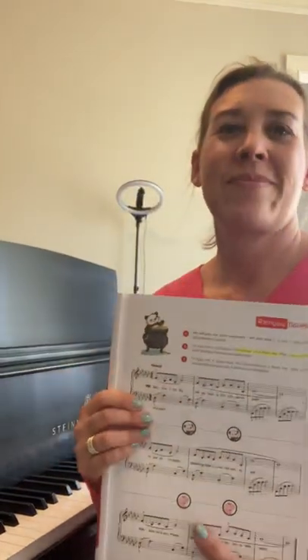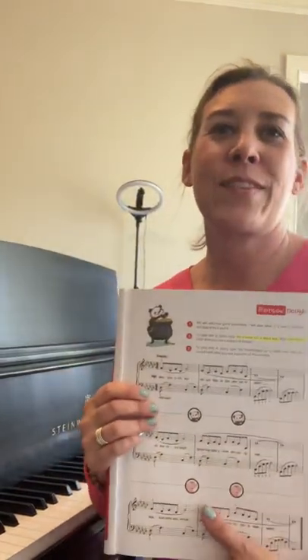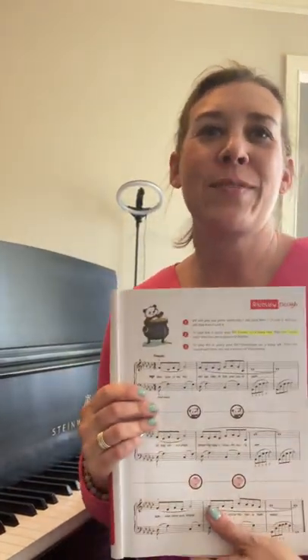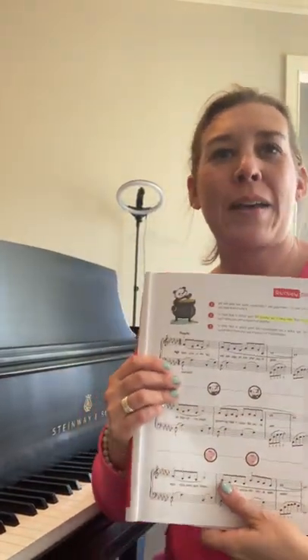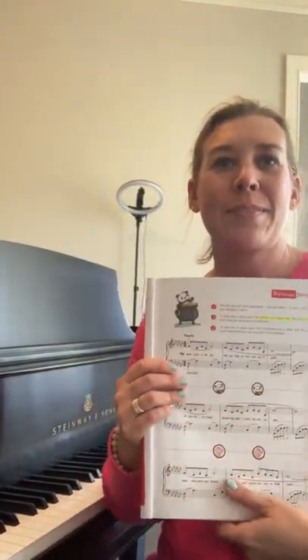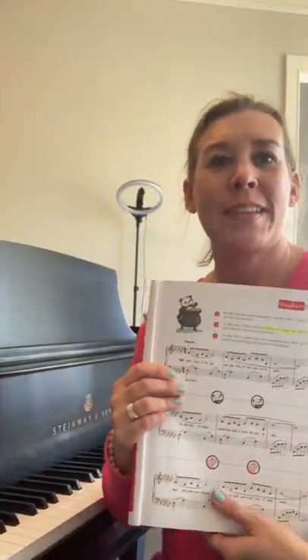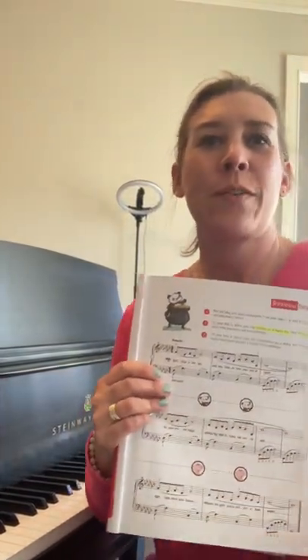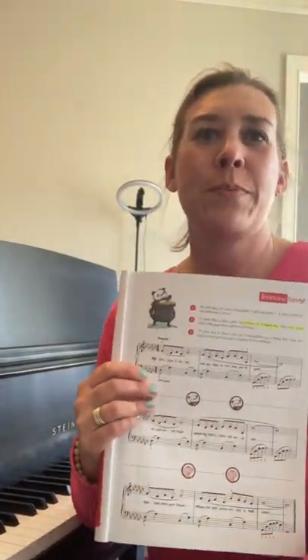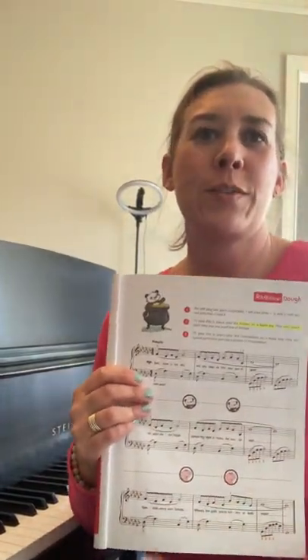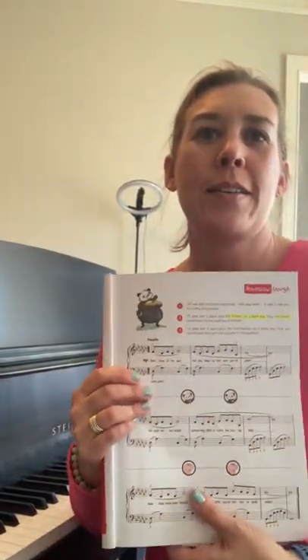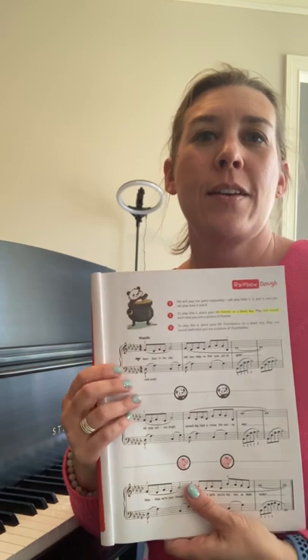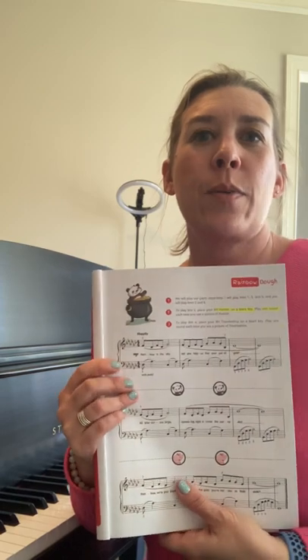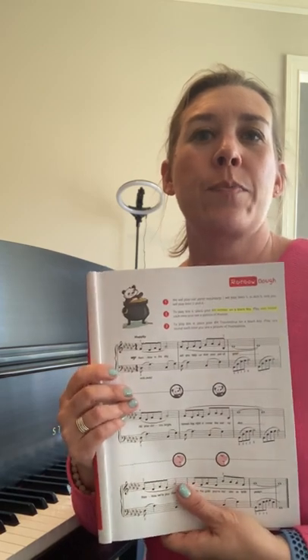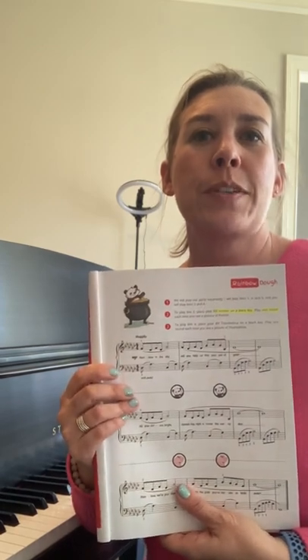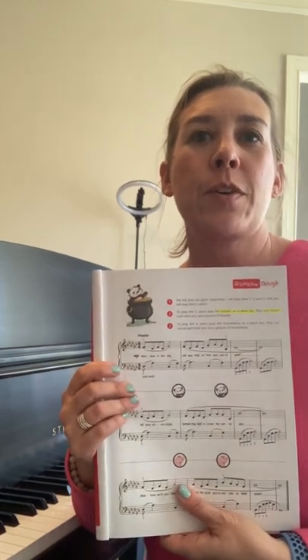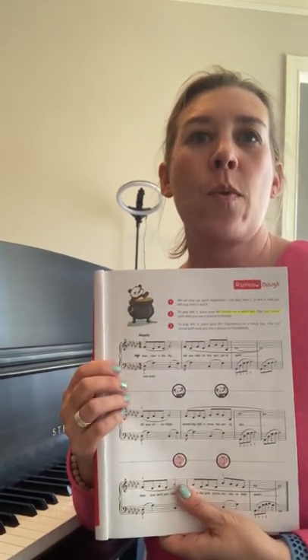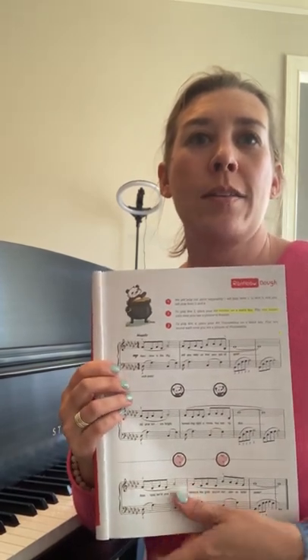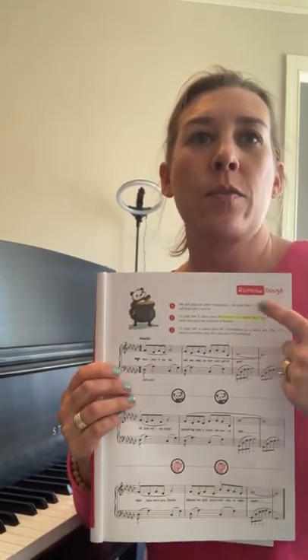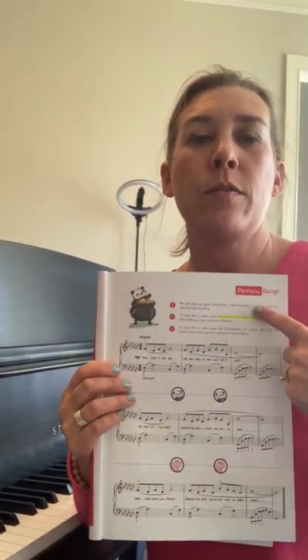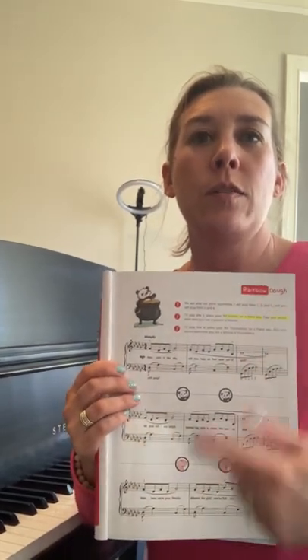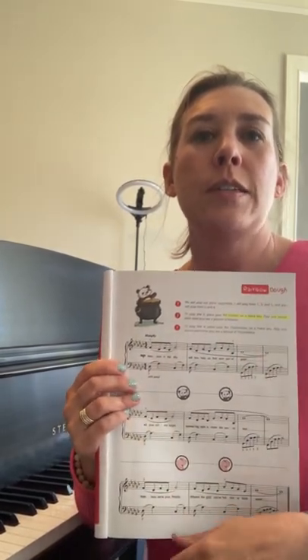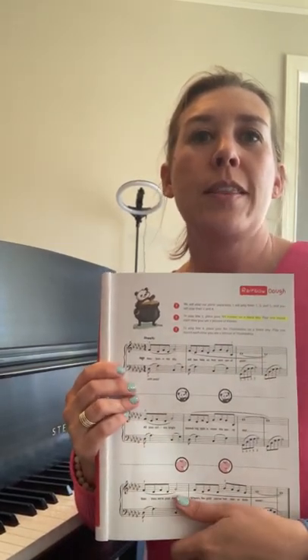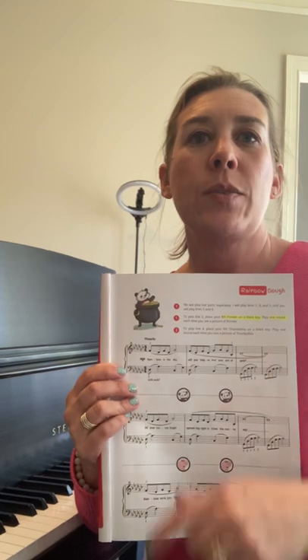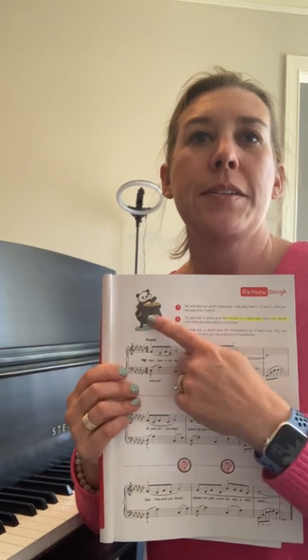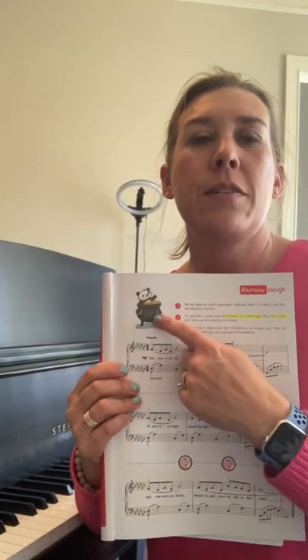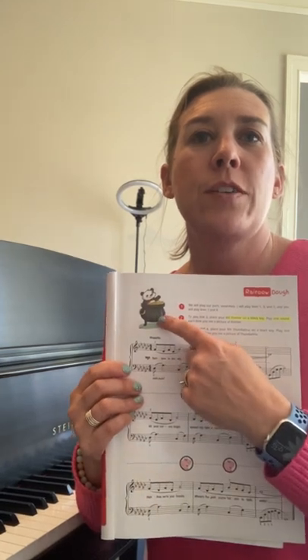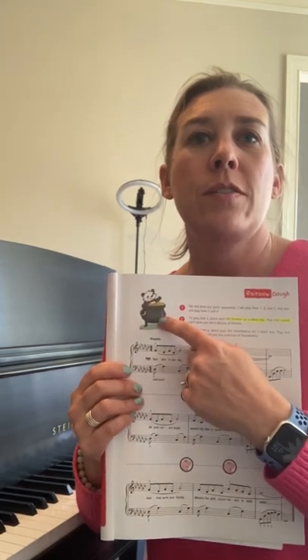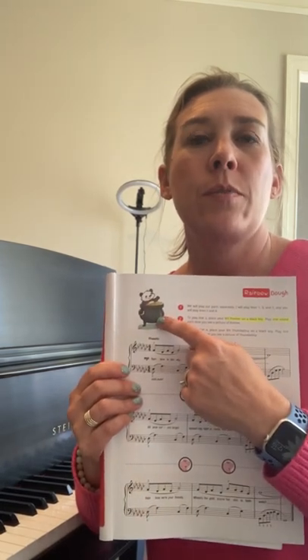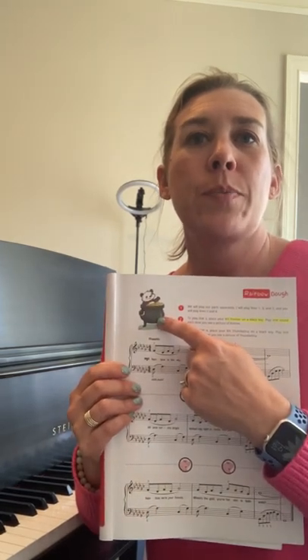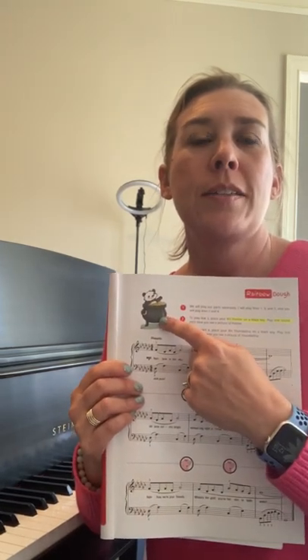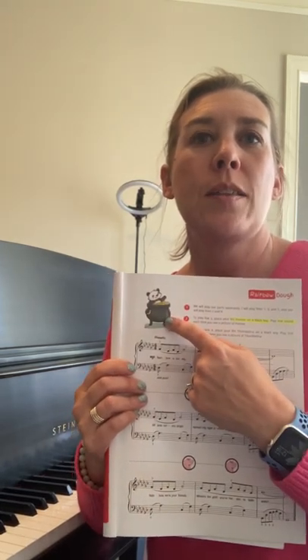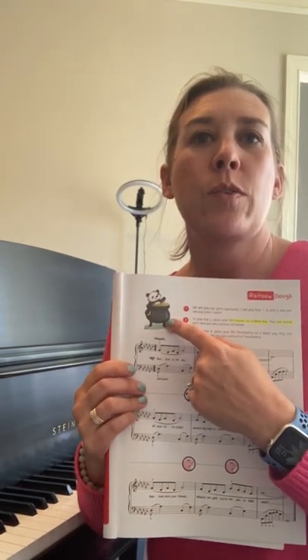Hello friend, welcome back. Today we're going to play a duet from preschool book one, Rainbow Doe. To find this duet, find Pointer Panda sitting in the pot of gold.